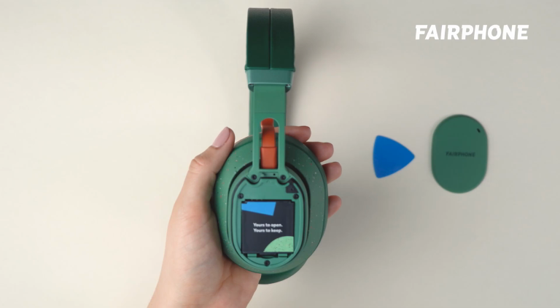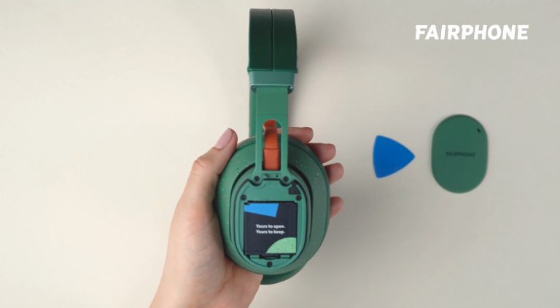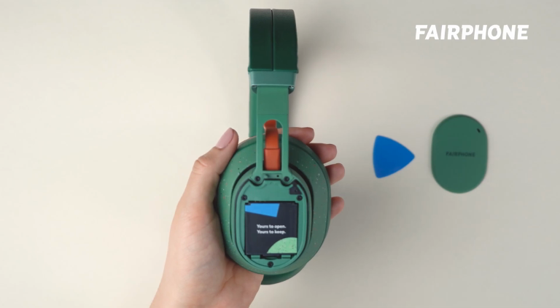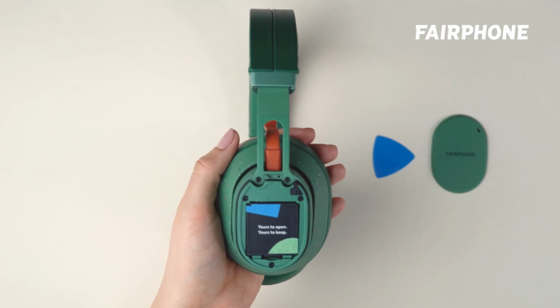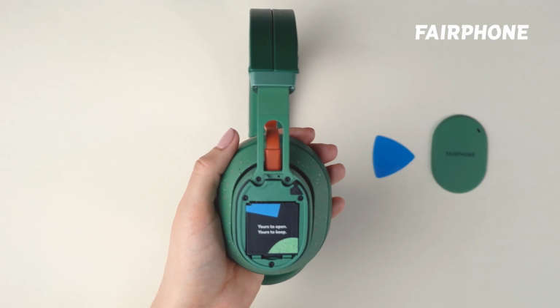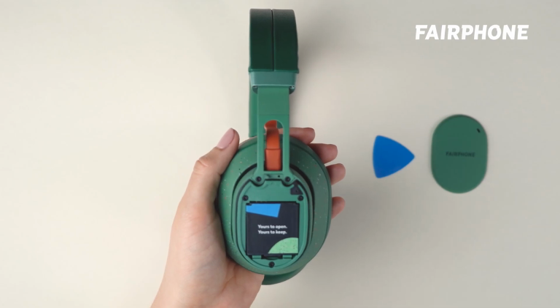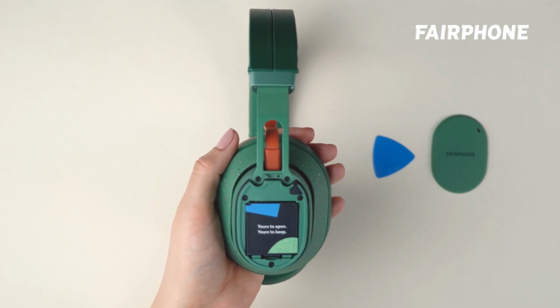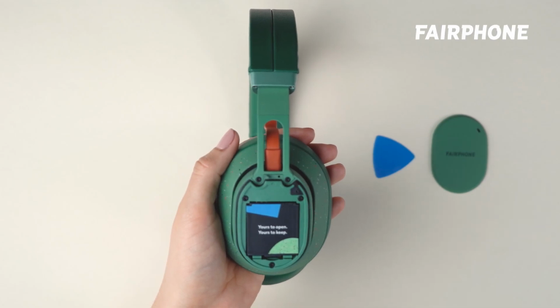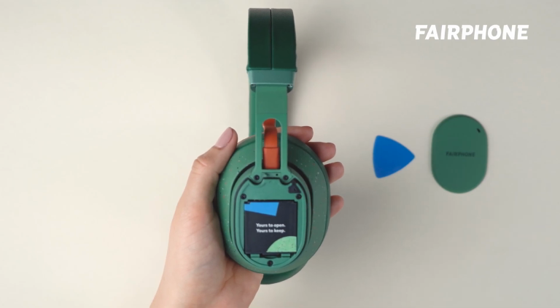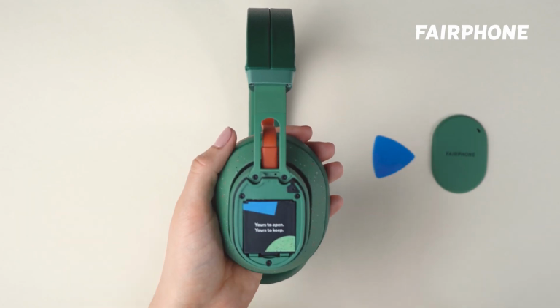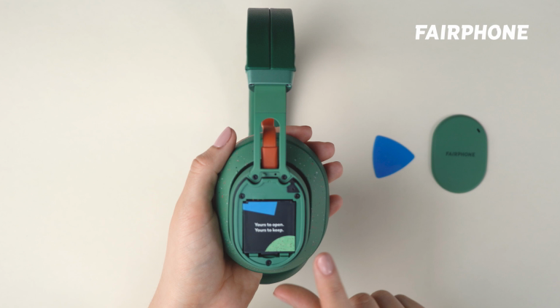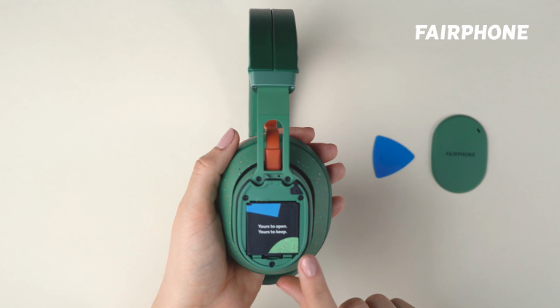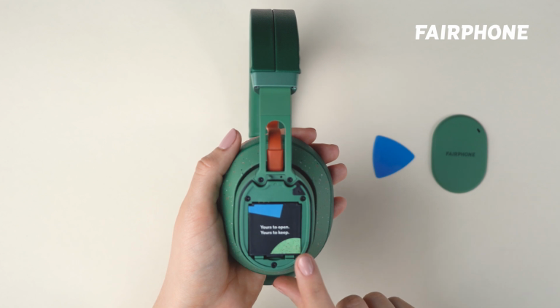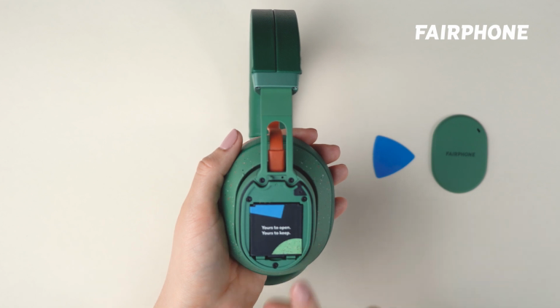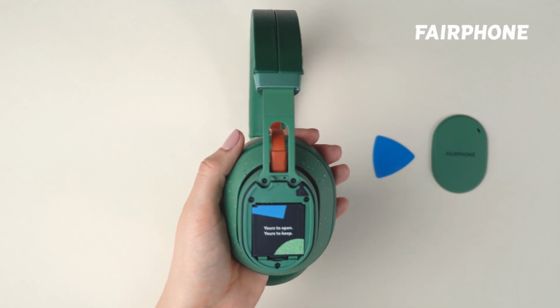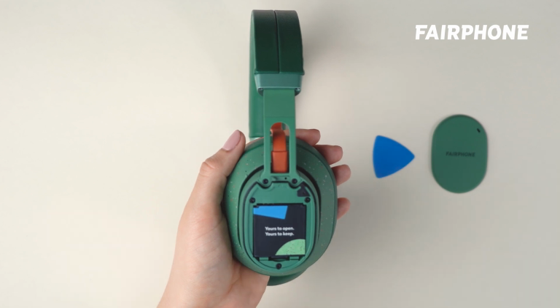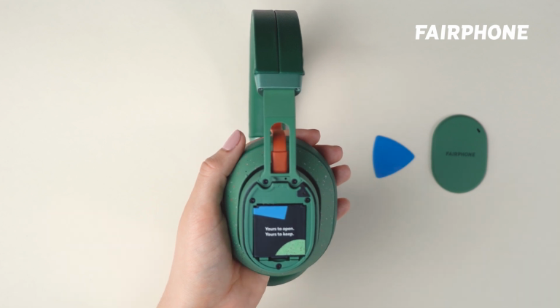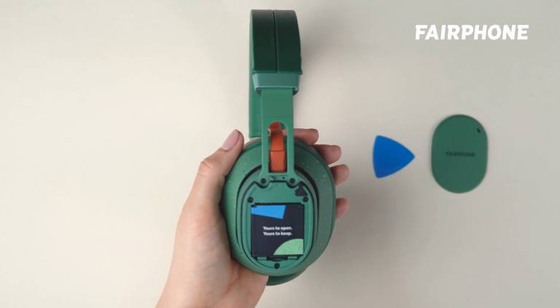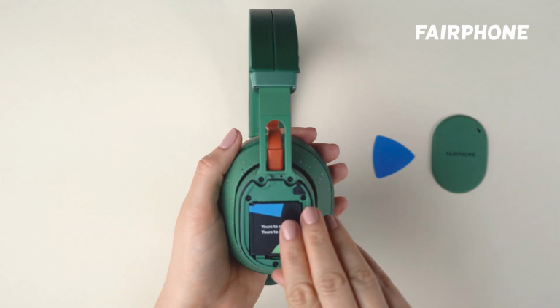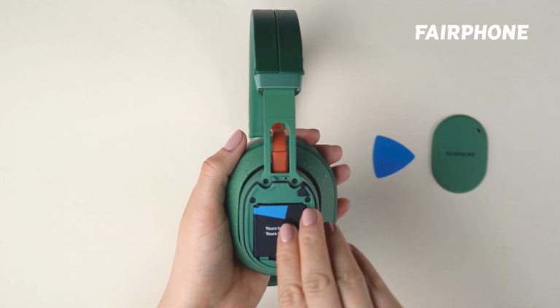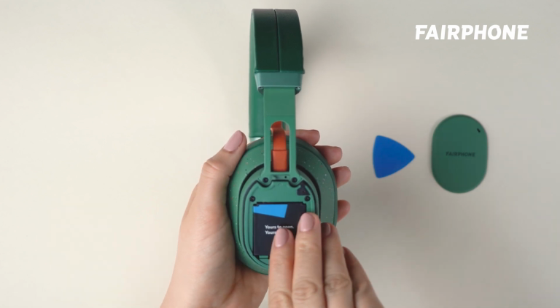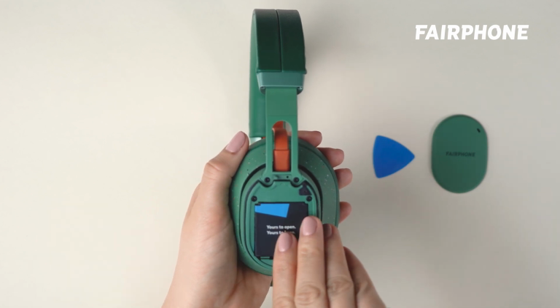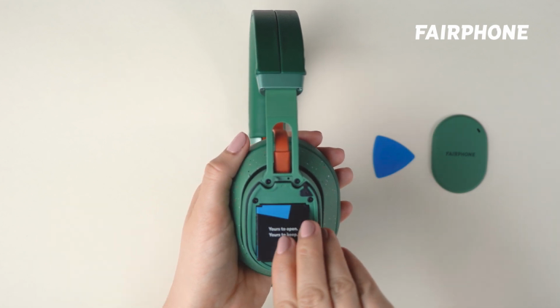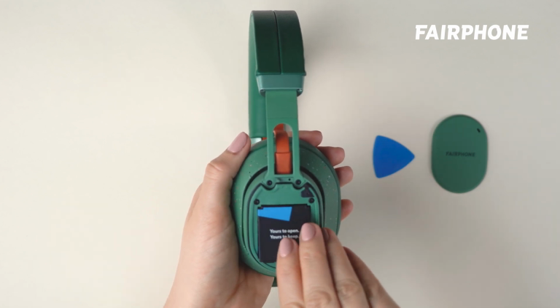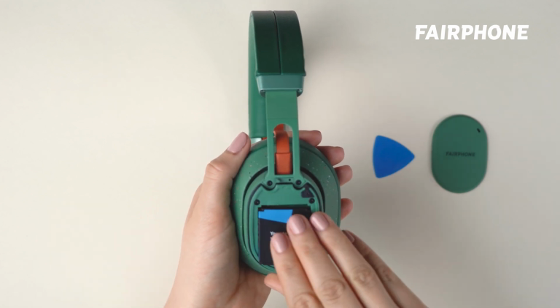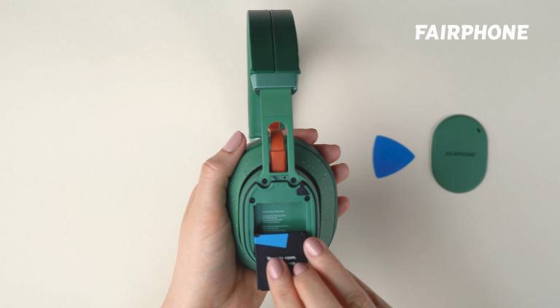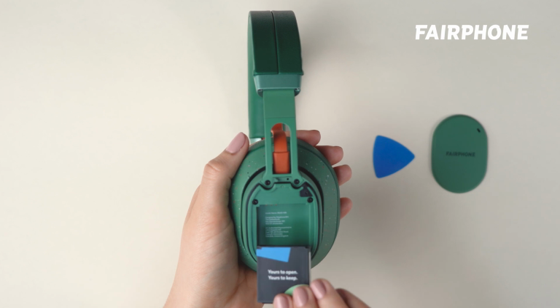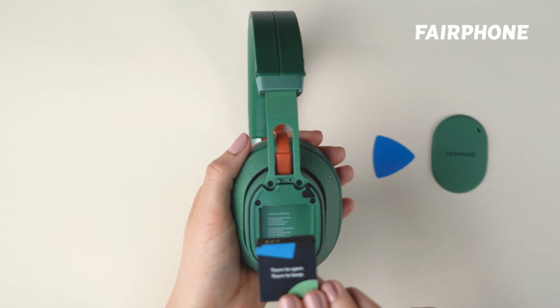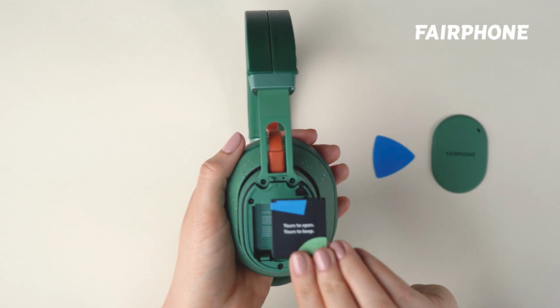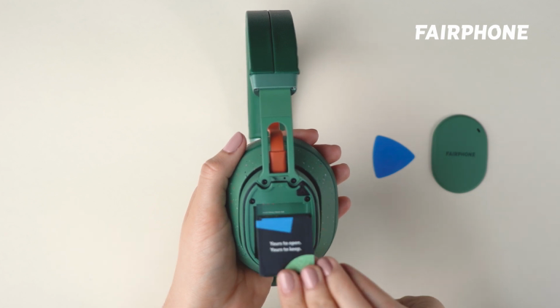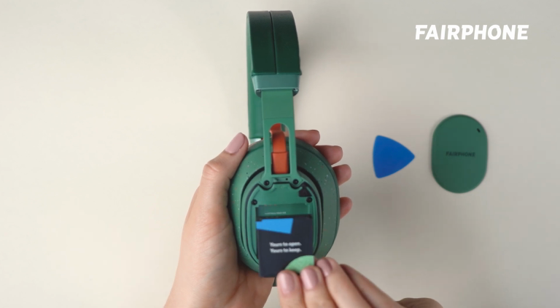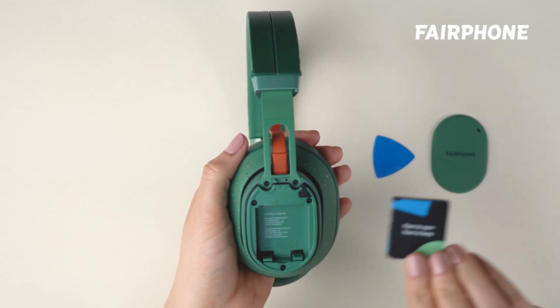Once the speaker cover is open, you'll see the battery sitting snugly inside. To remove it, gently lift it out of the compartment. Be sure to hold onto the battery securely as you do so.